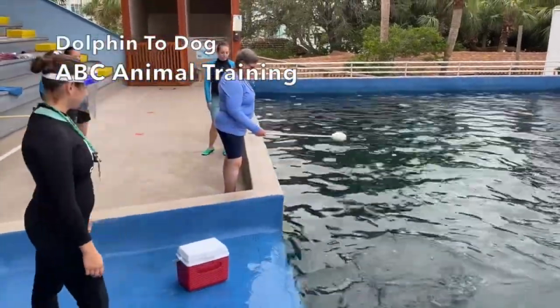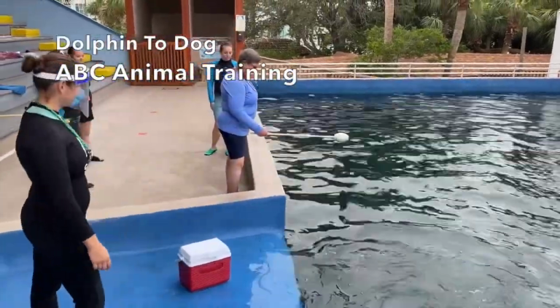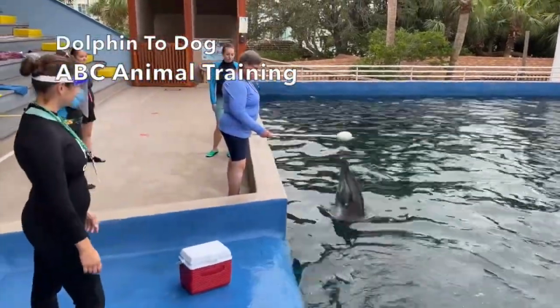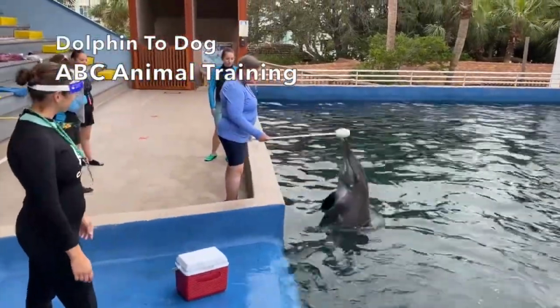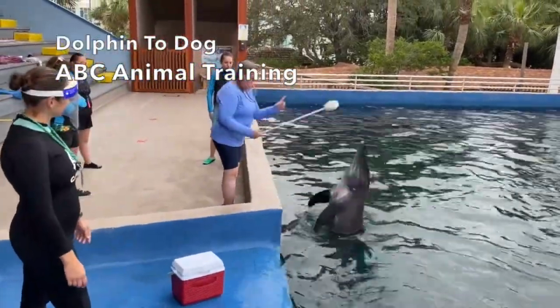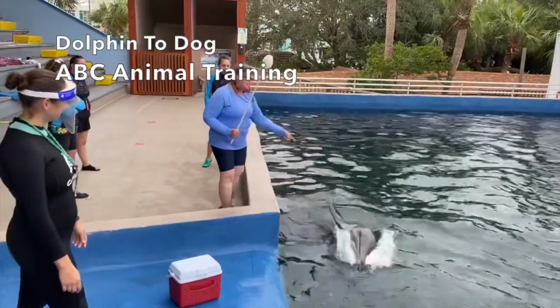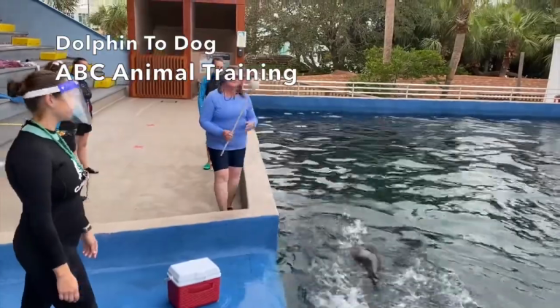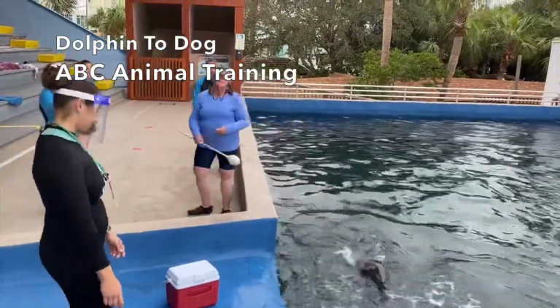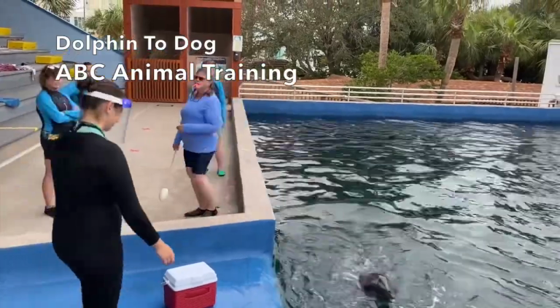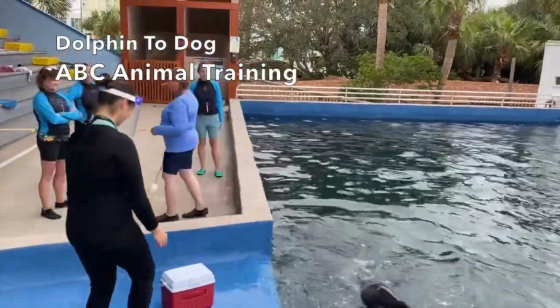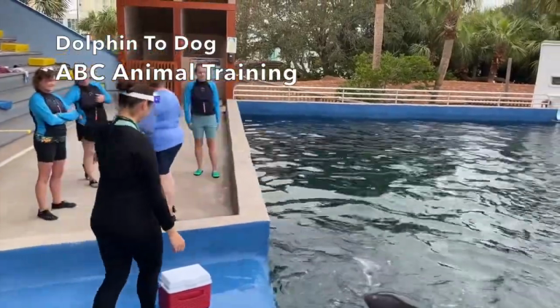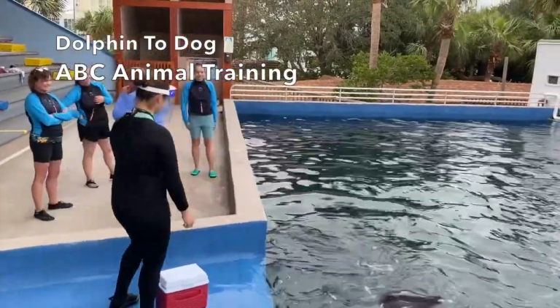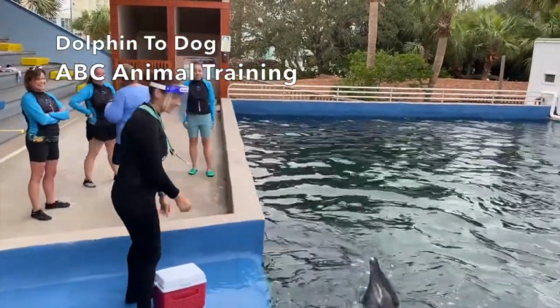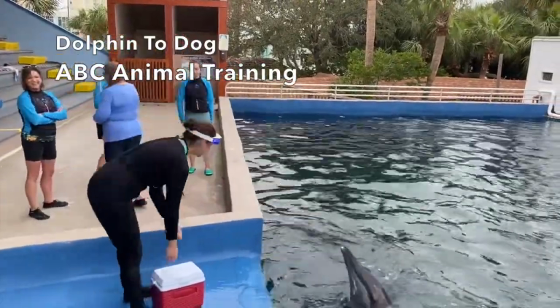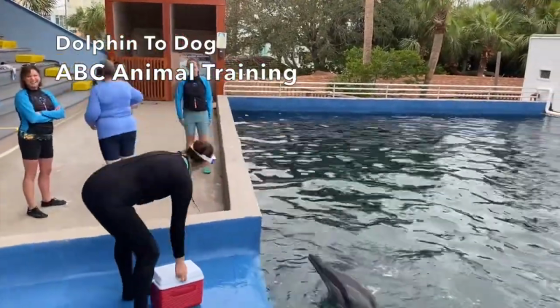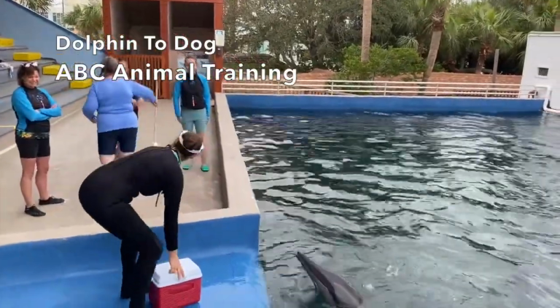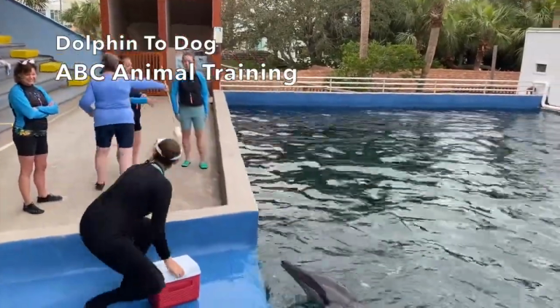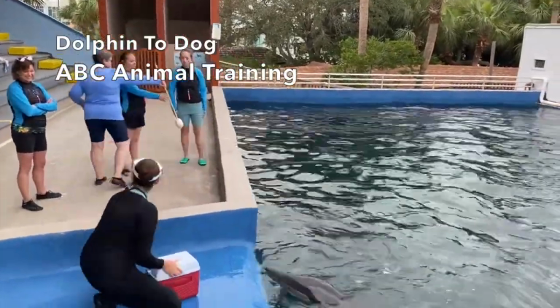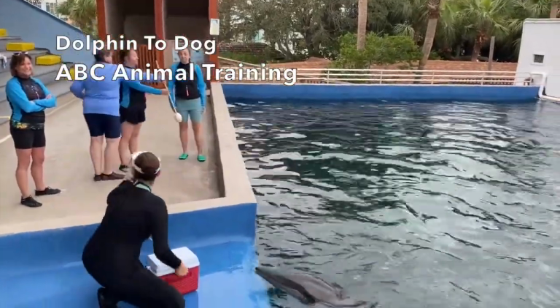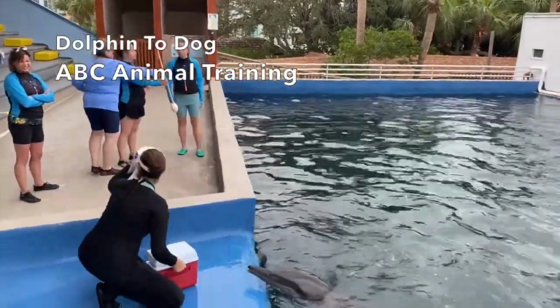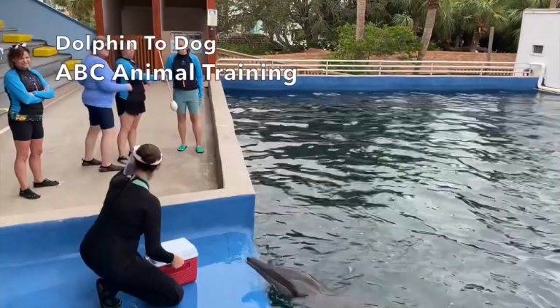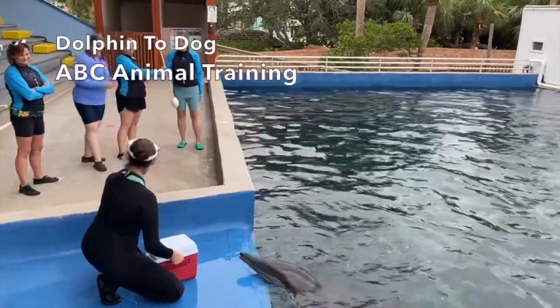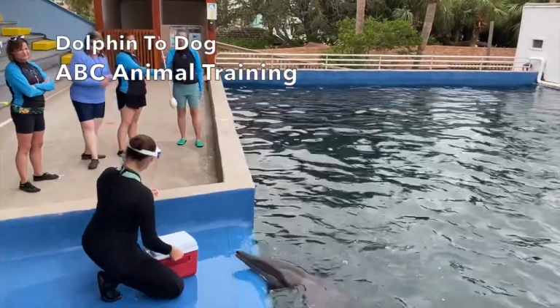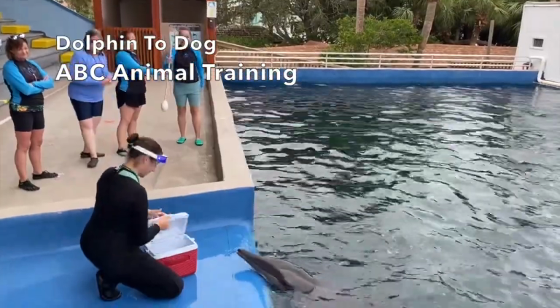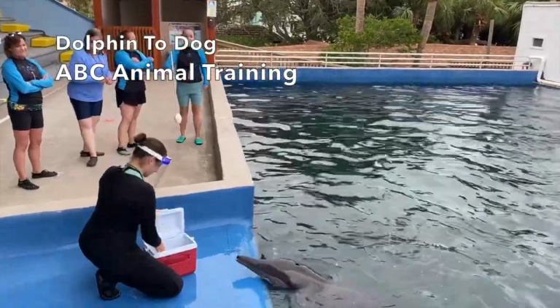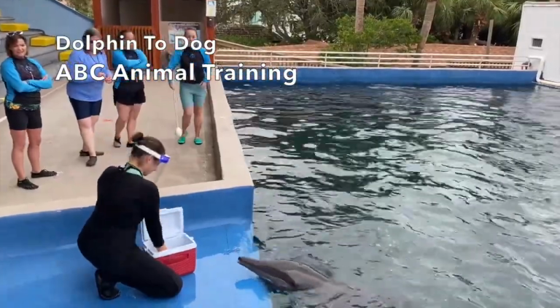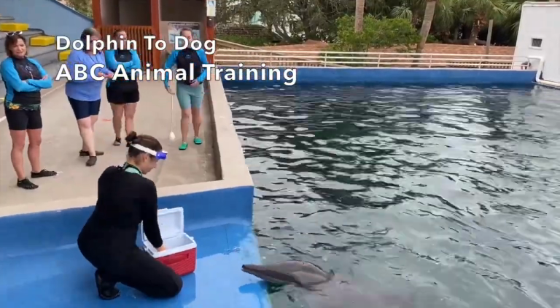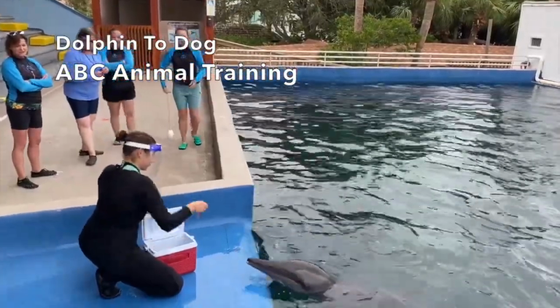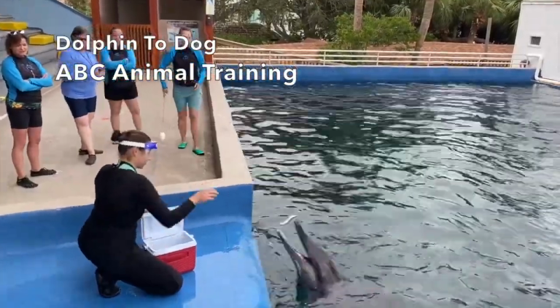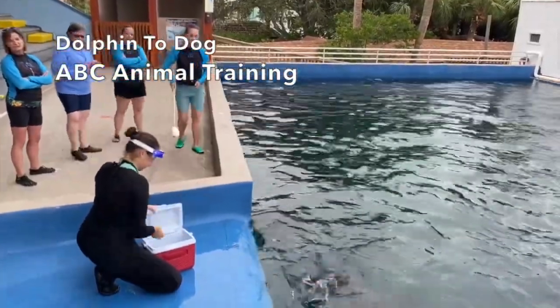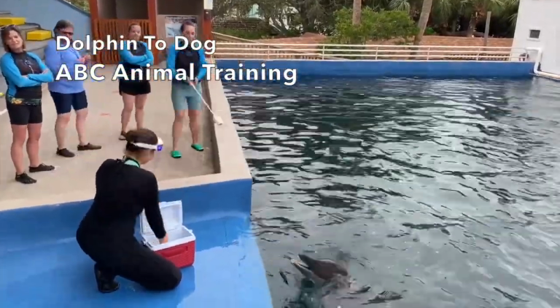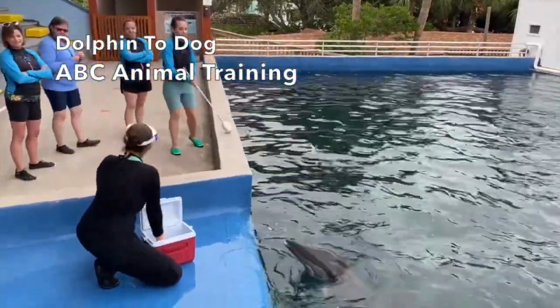We're trying to practice learning an audible and a visual bridge at the same time. You need to pair them up — you would need to pair them up when you're training.